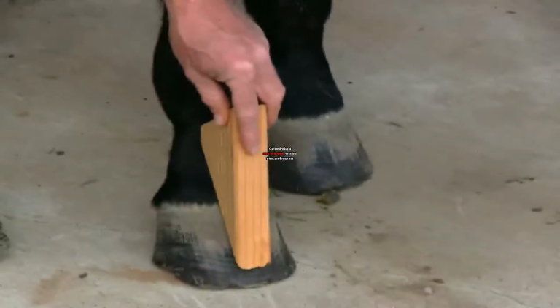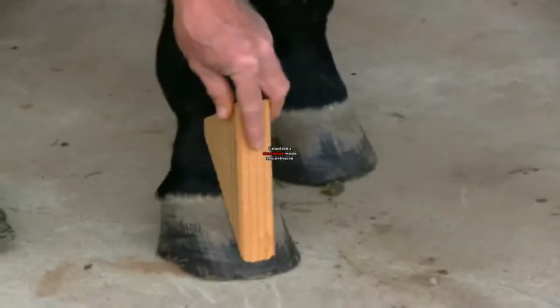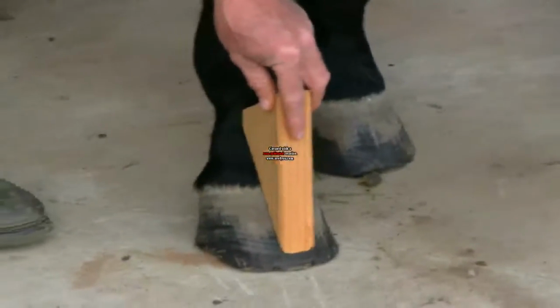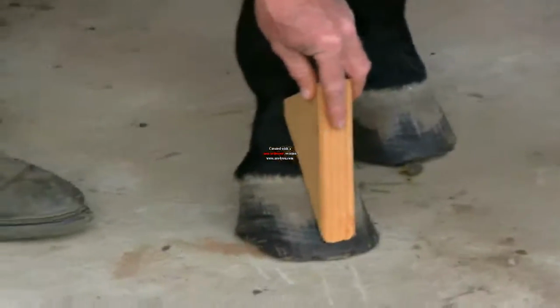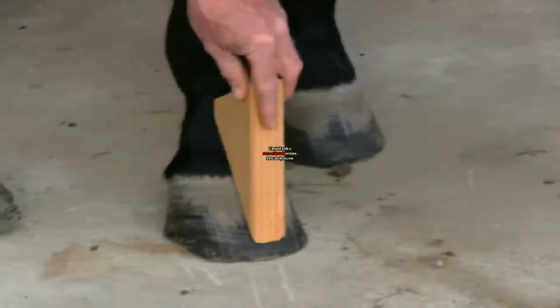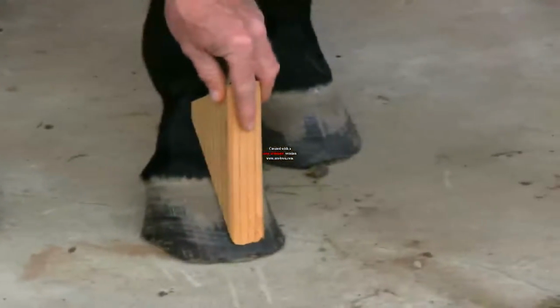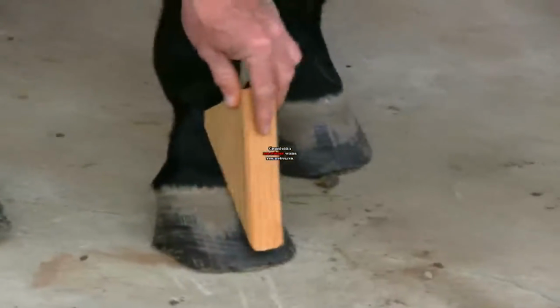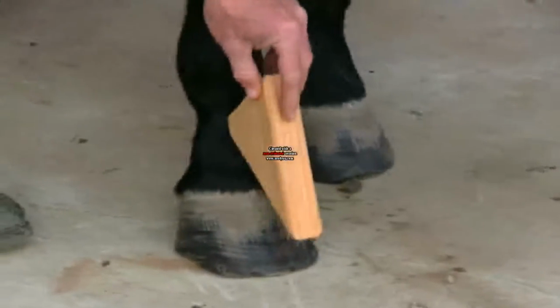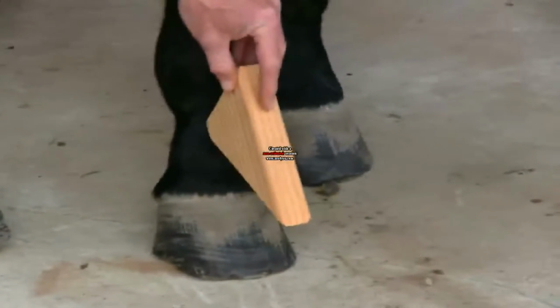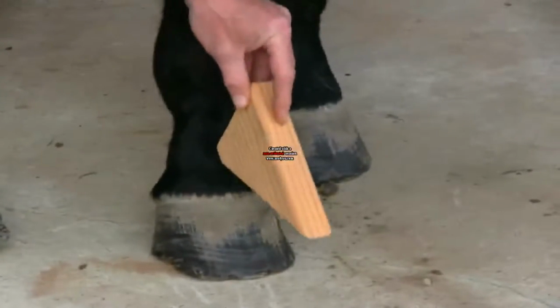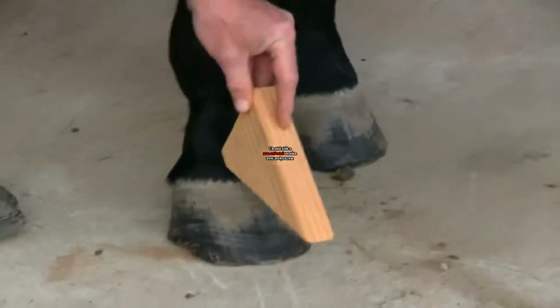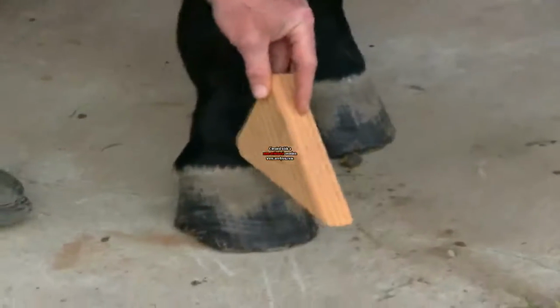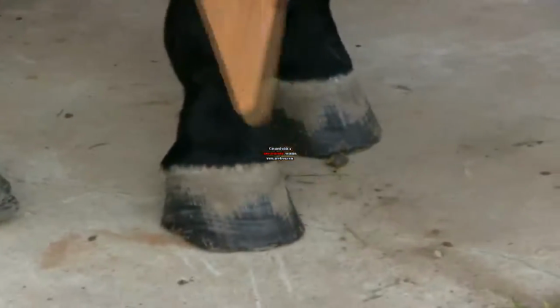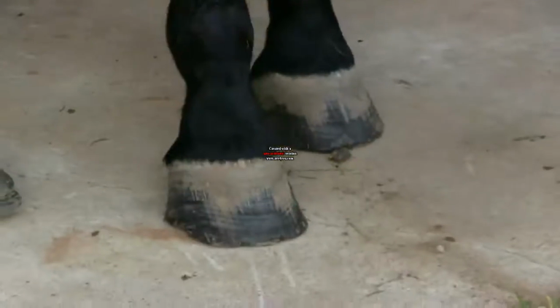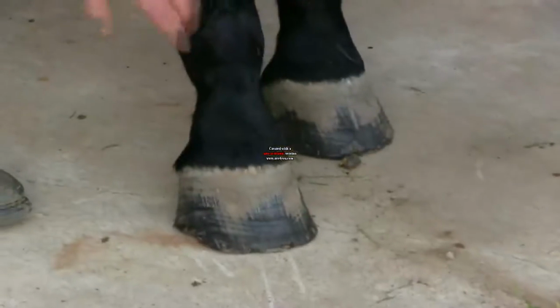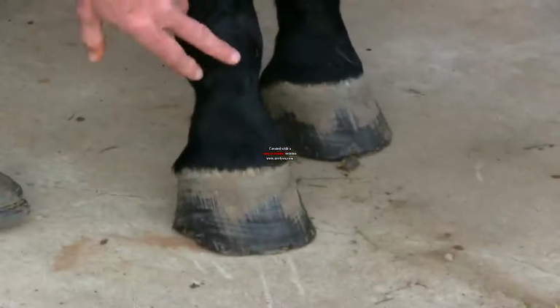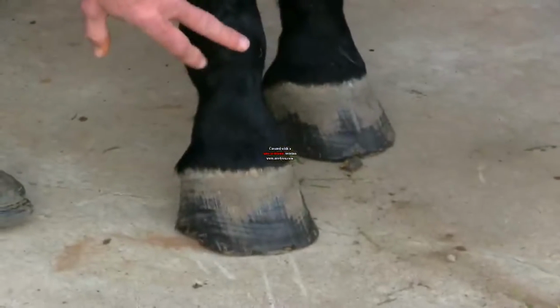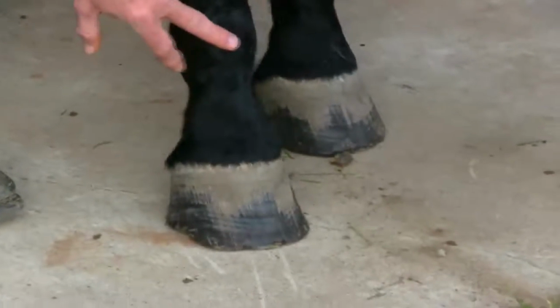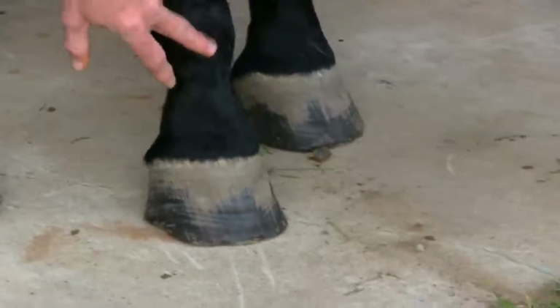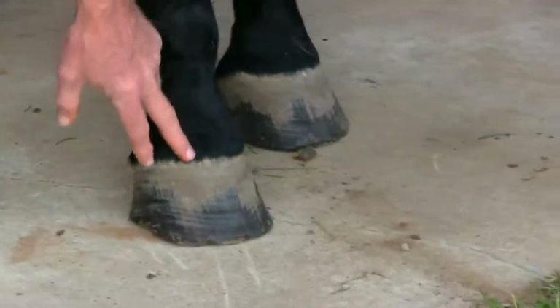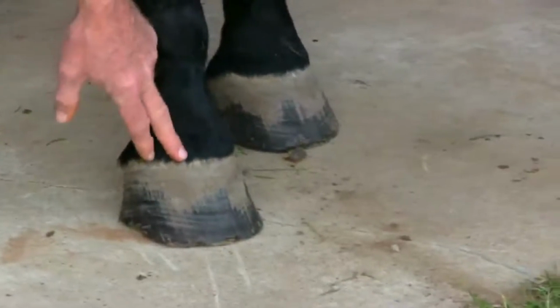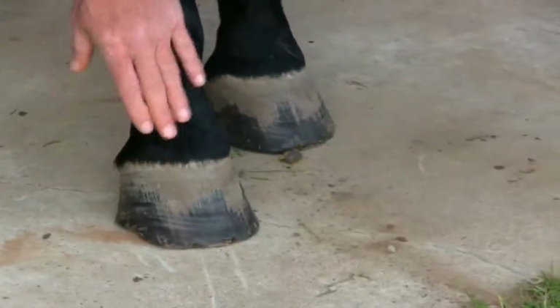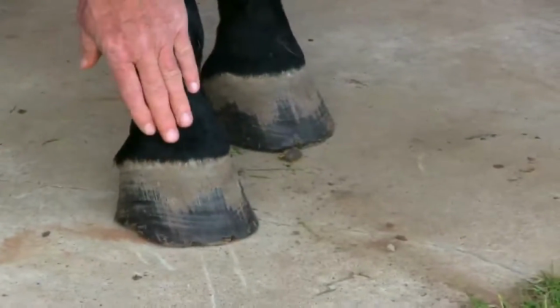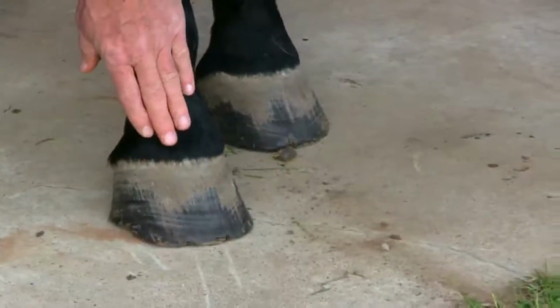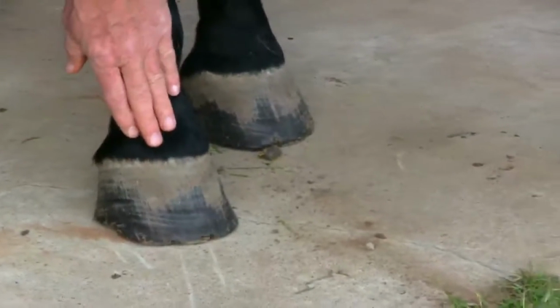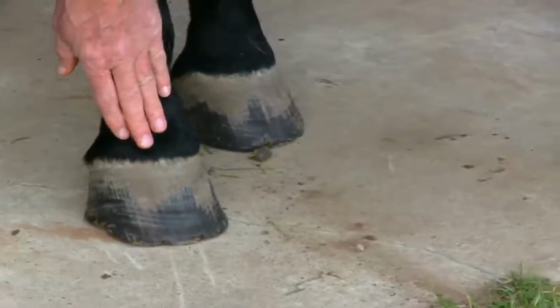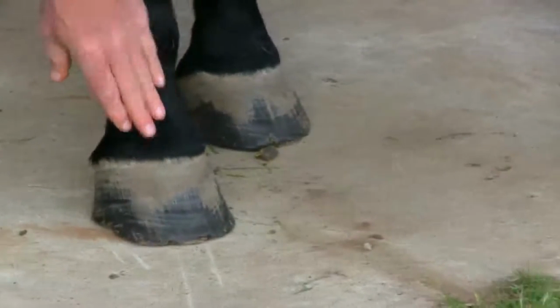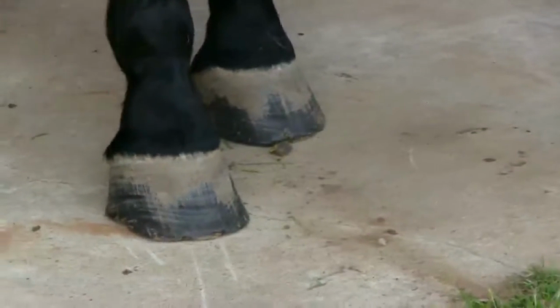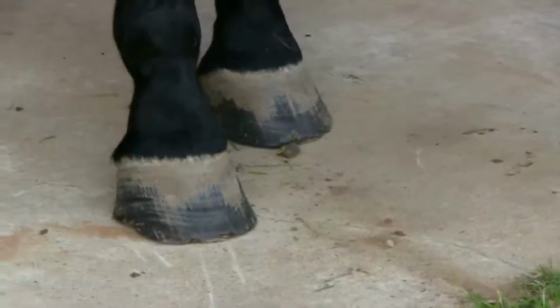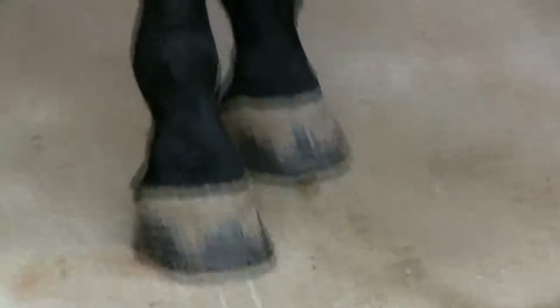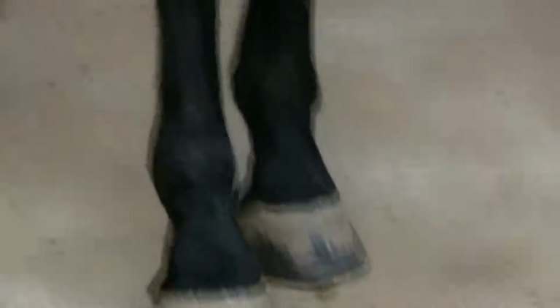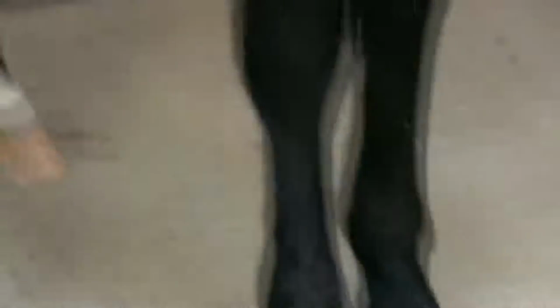If a horse is too low, the board would actually tilt. From the fetlock joint to the coronary band would be at a steeper angle — here's what I'm talking about right here.